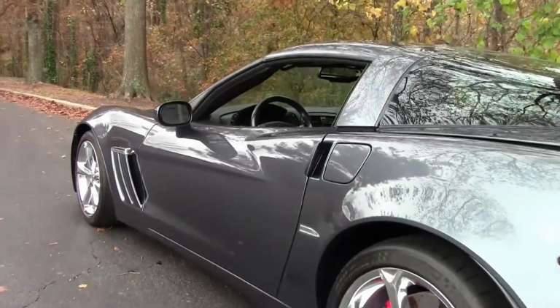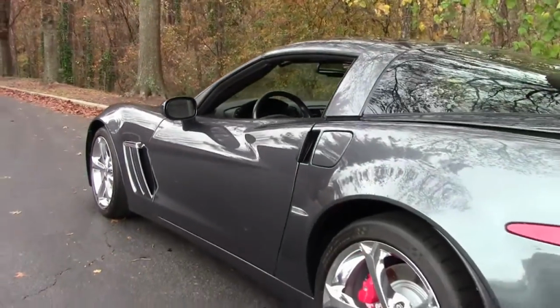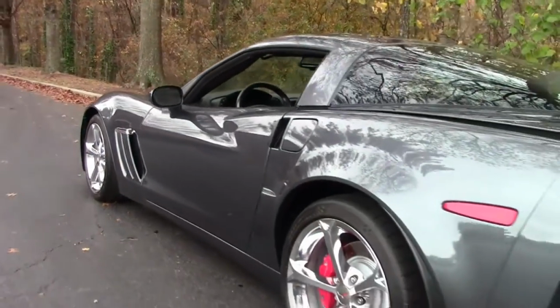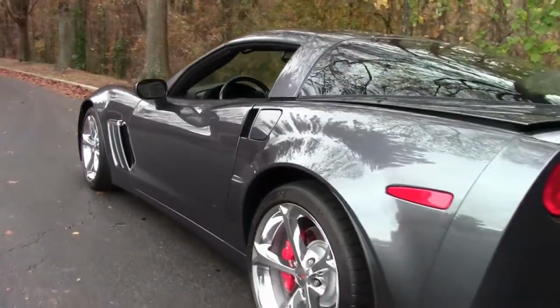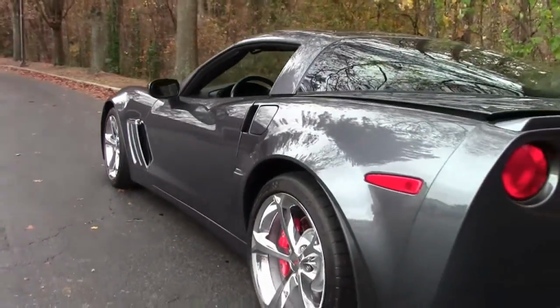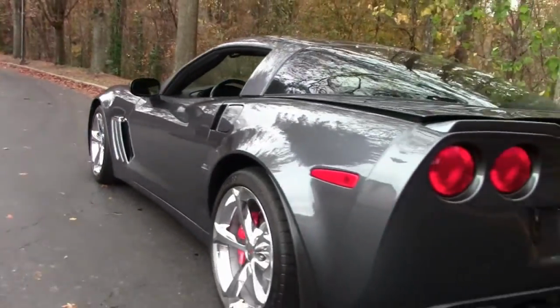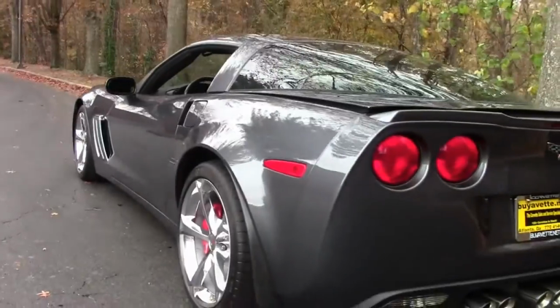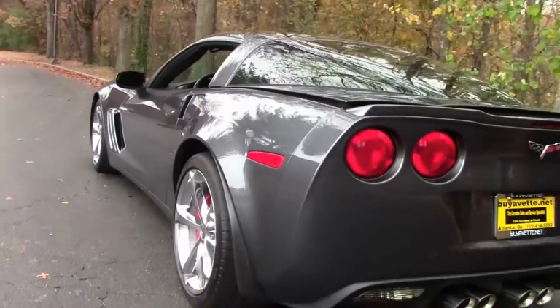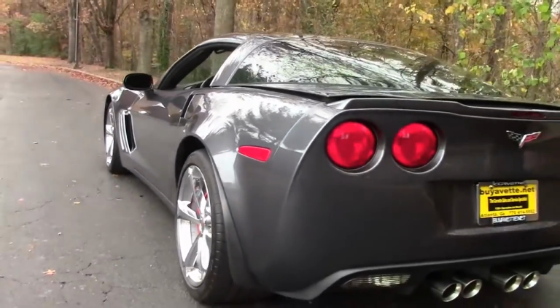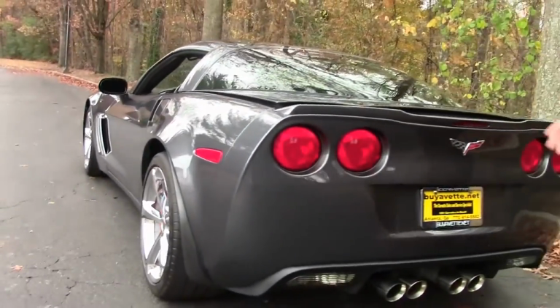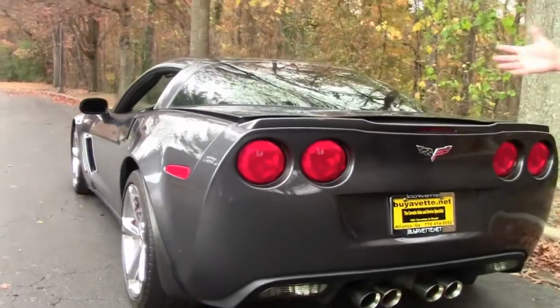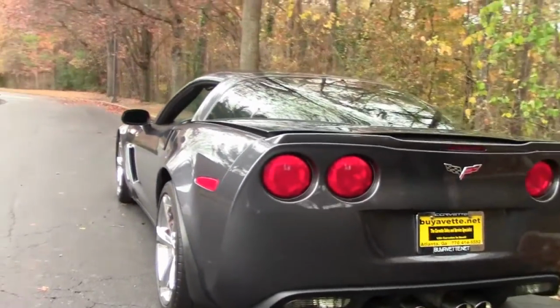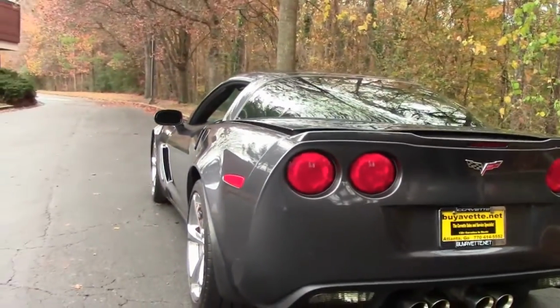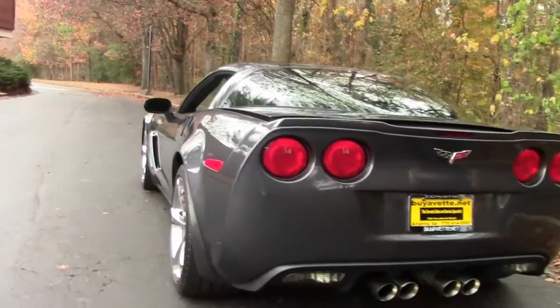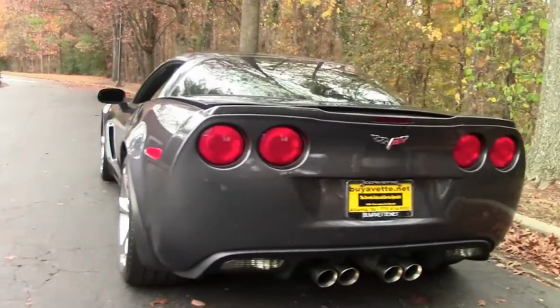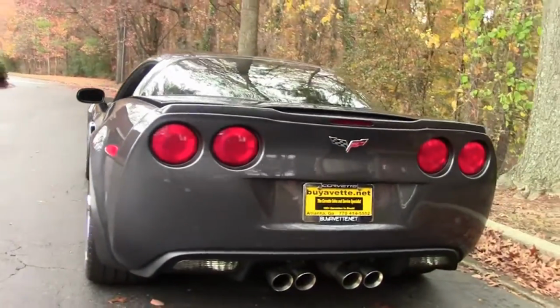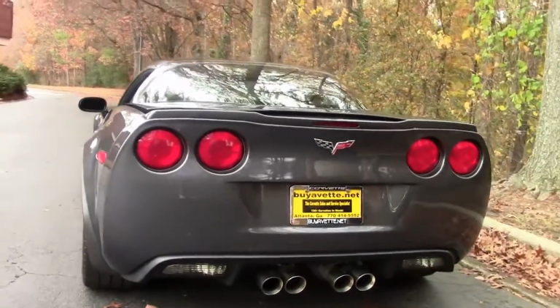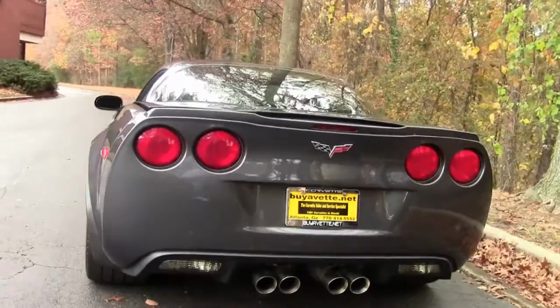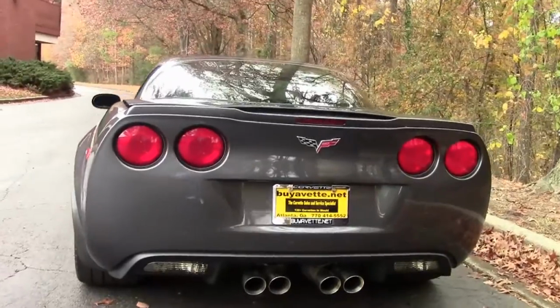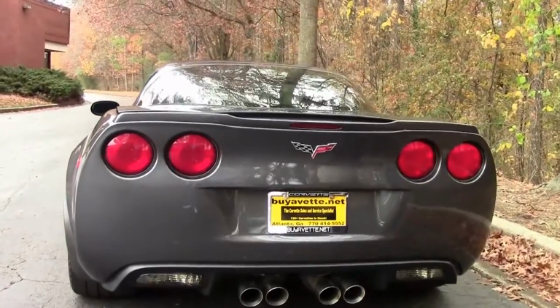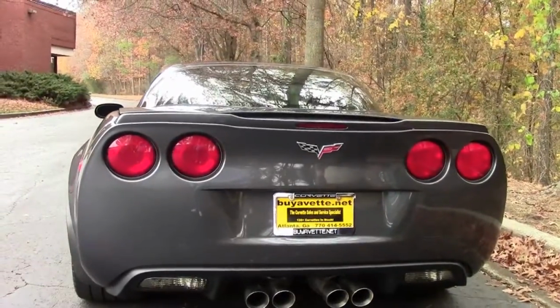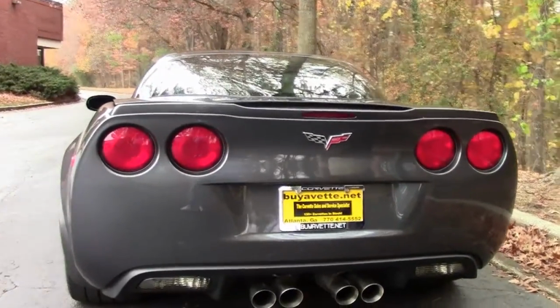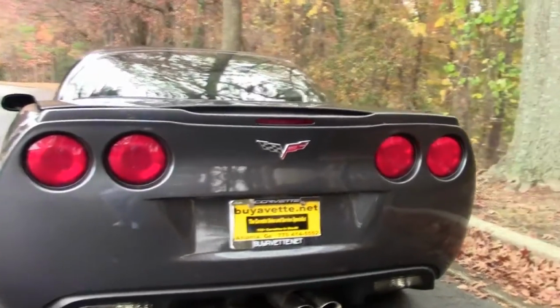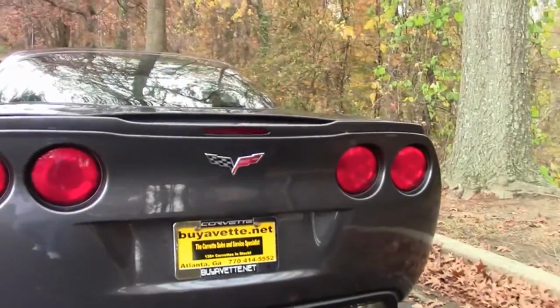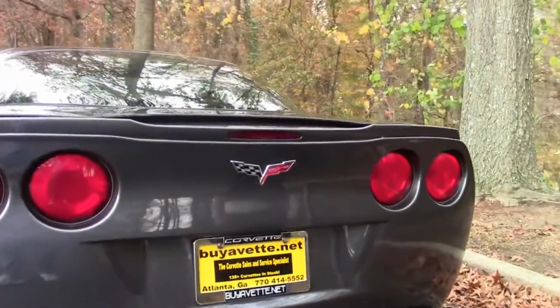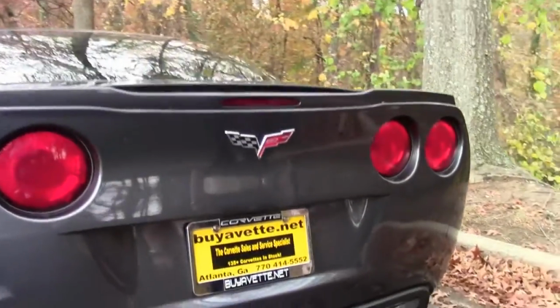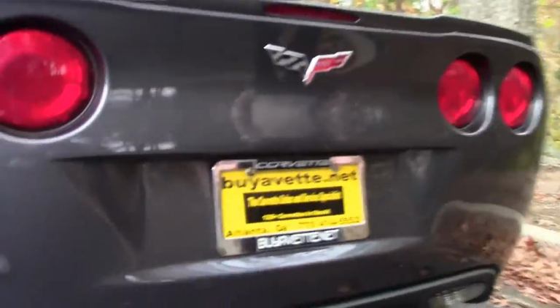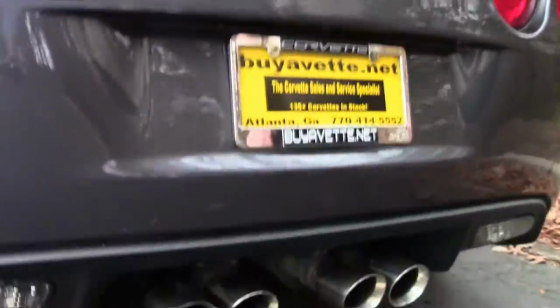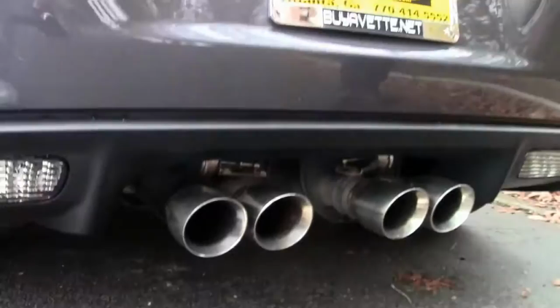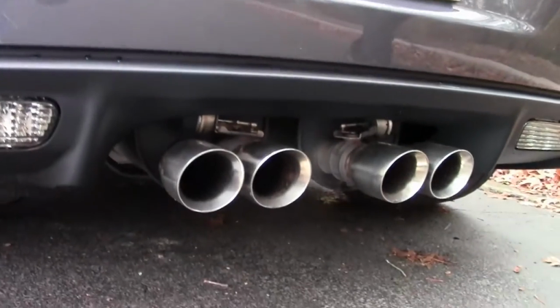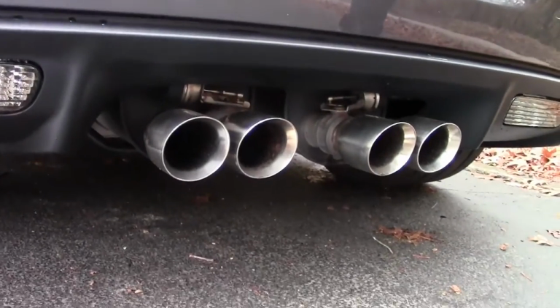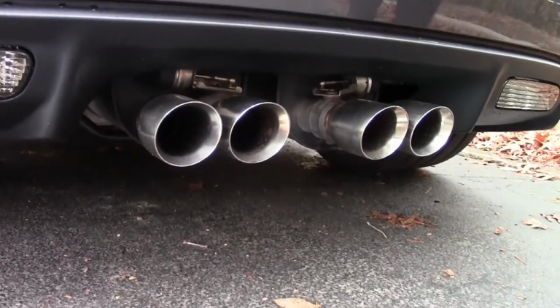As we make our way back, you can see the lines of the car — again, no scratches or dinks. The rear end, very clean. You have the stainless steel tips that come from the factory.